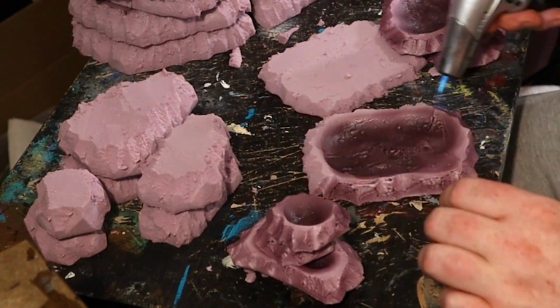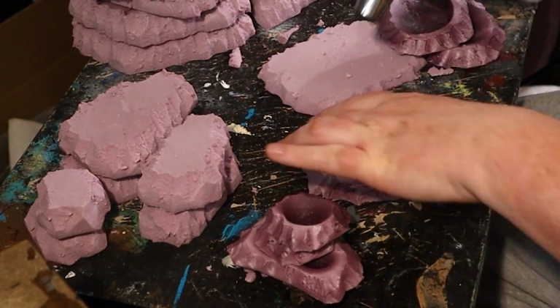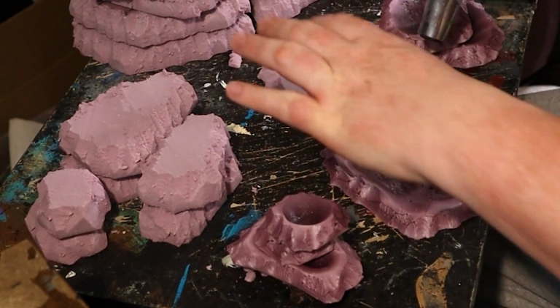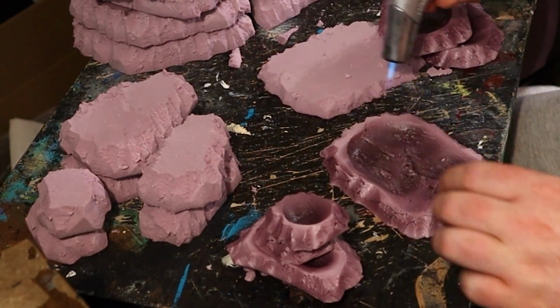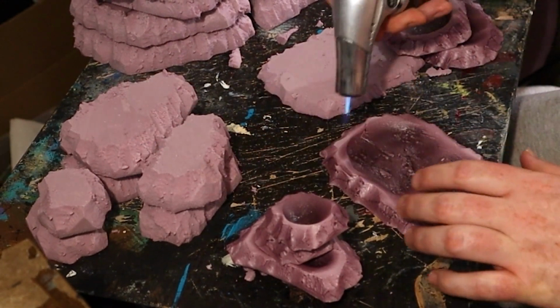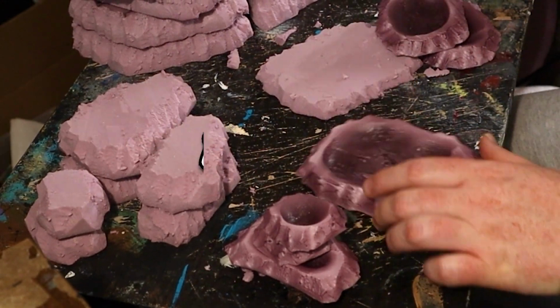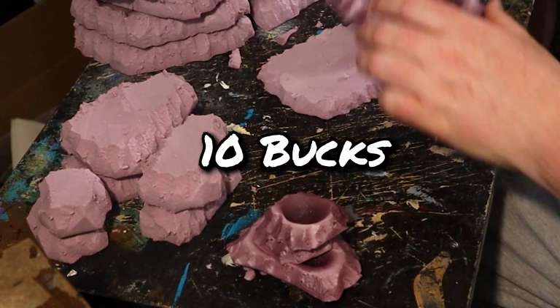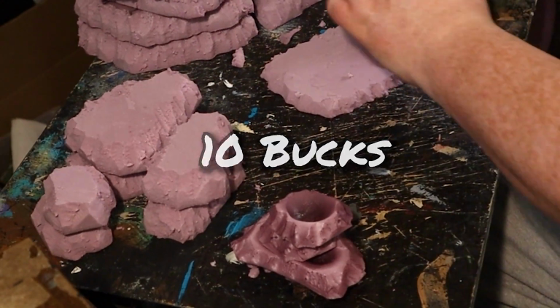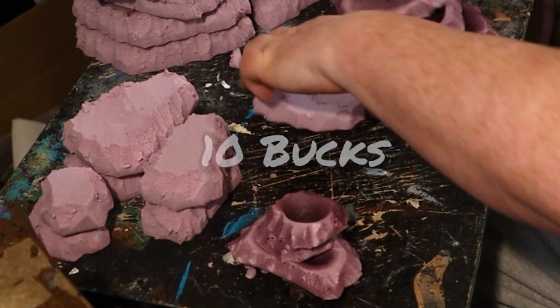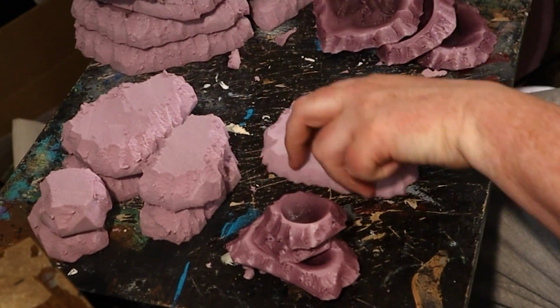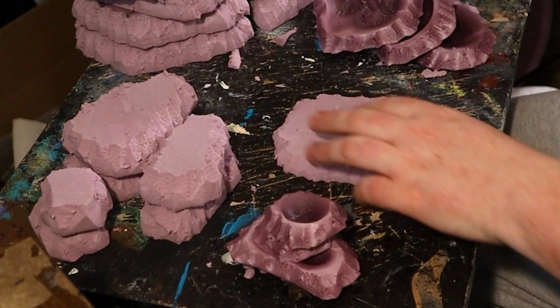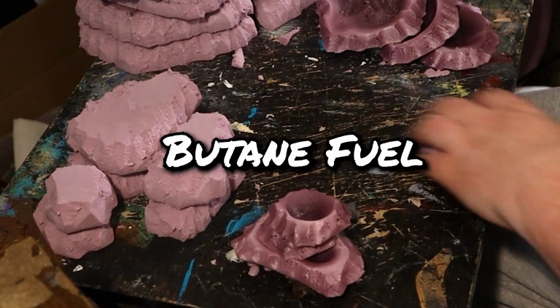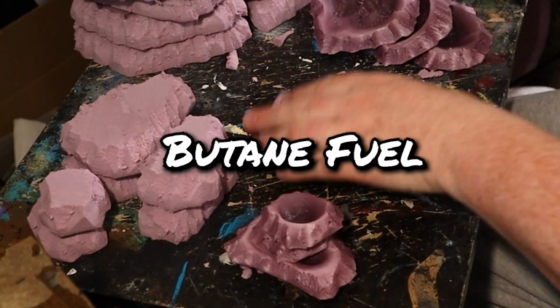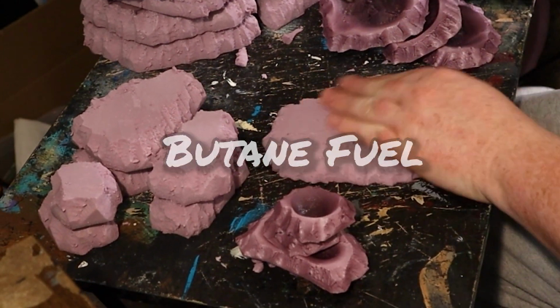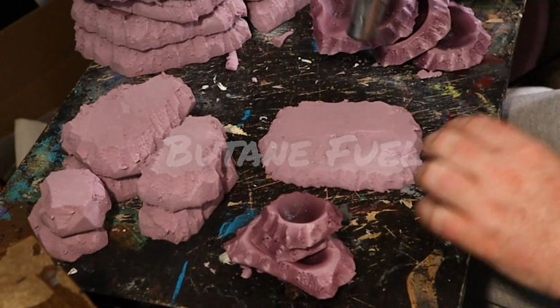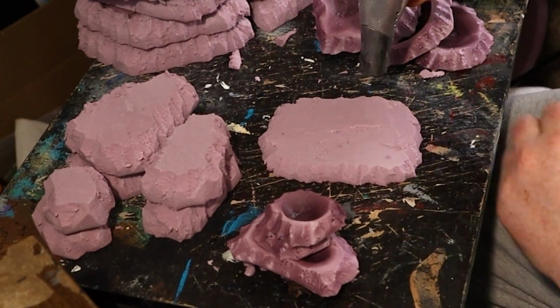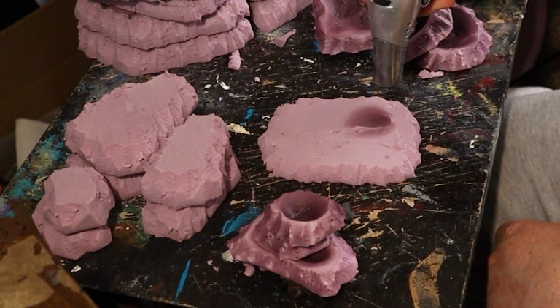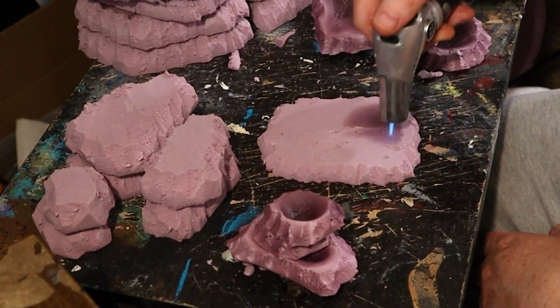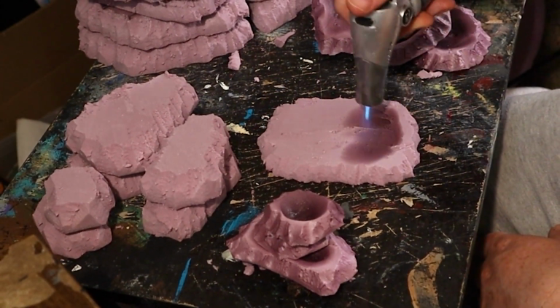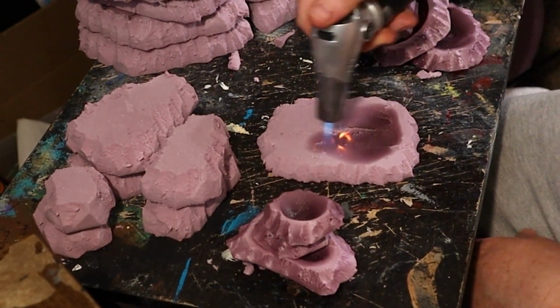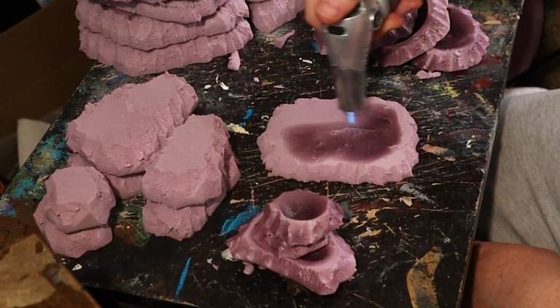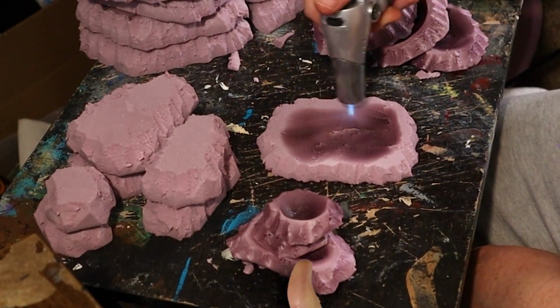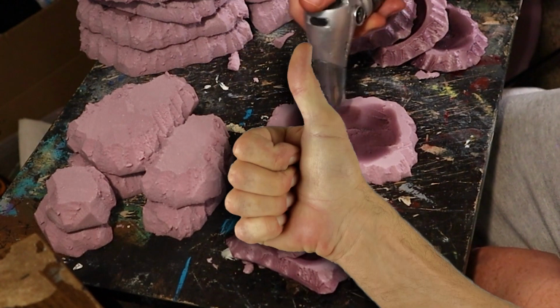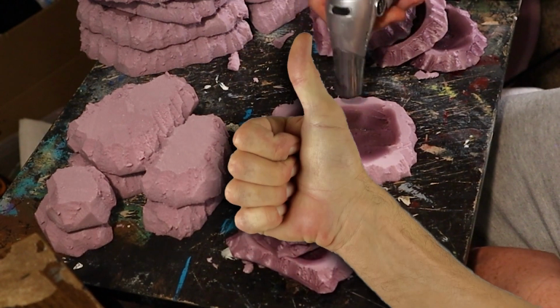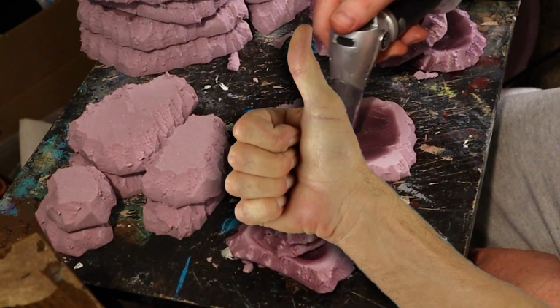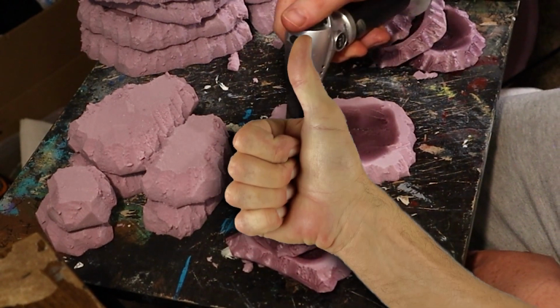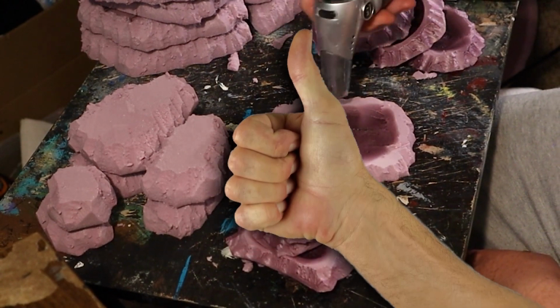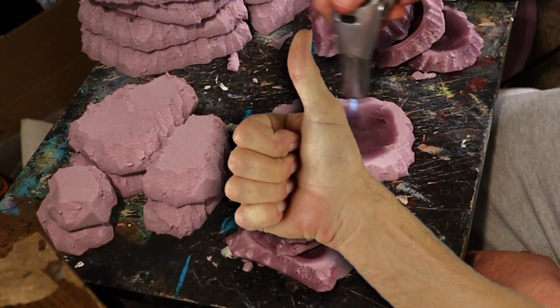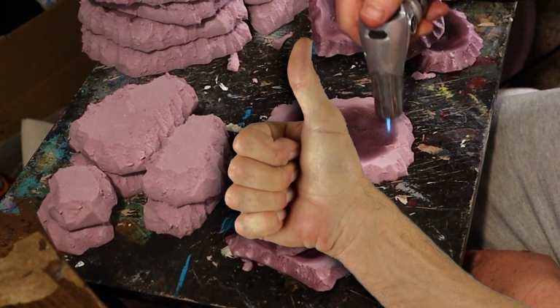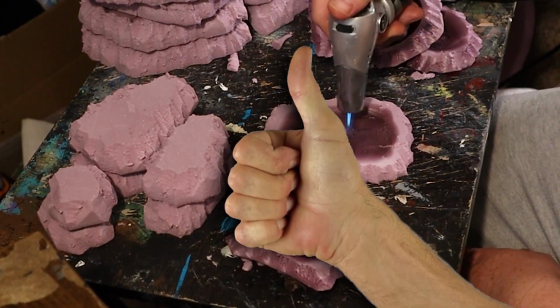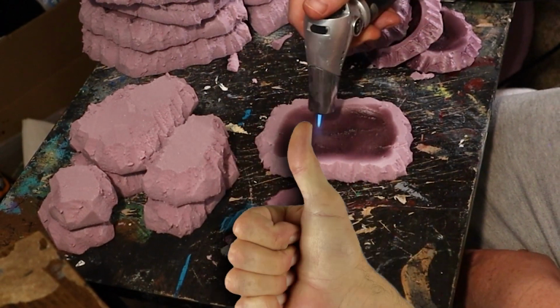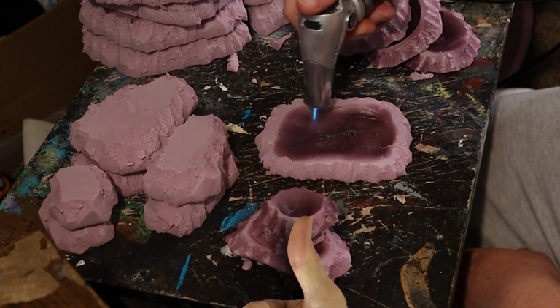You can snag a cheap but good kitchen torch on Amazon for about 10 bucks. Also make sure to pick up some butane fuel to fill your torch. If you're getting something out of this video, then don't forget to give me a thumbs up — that really helps get this video out there to more crafters like you and me.